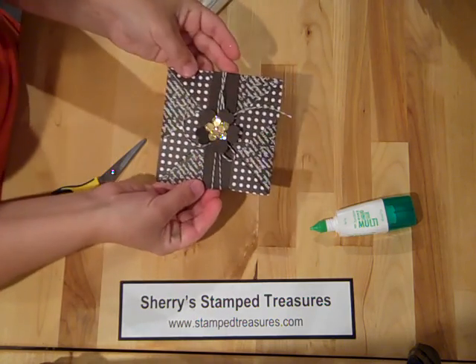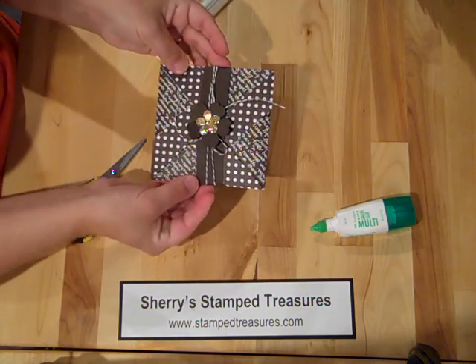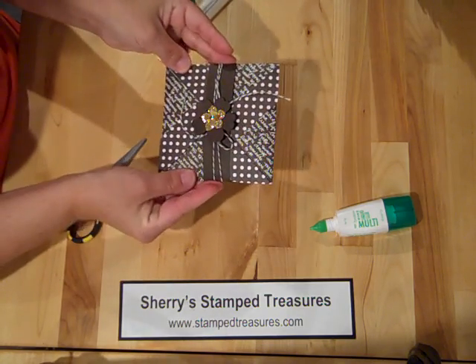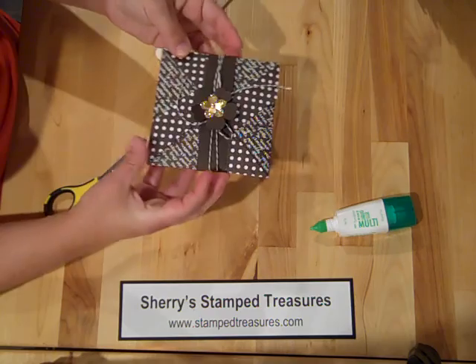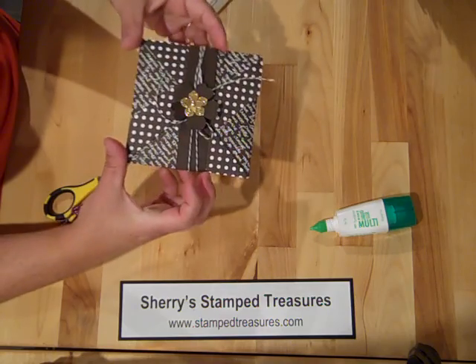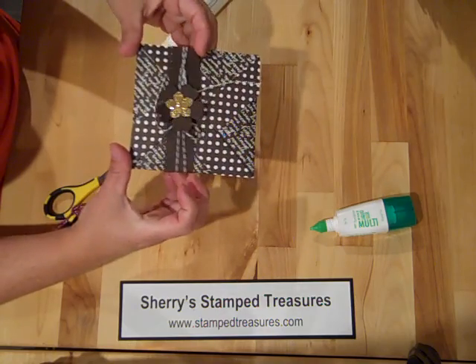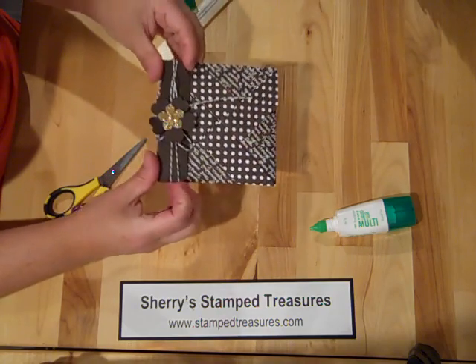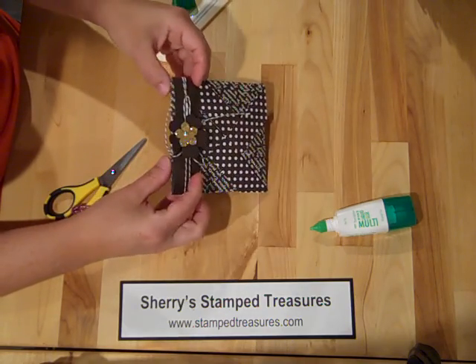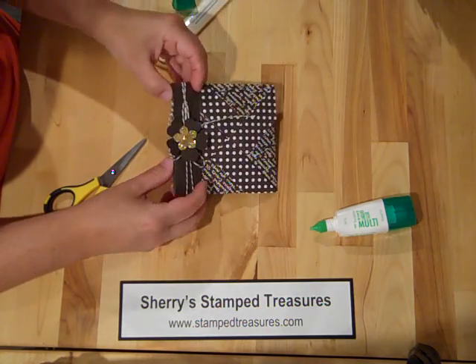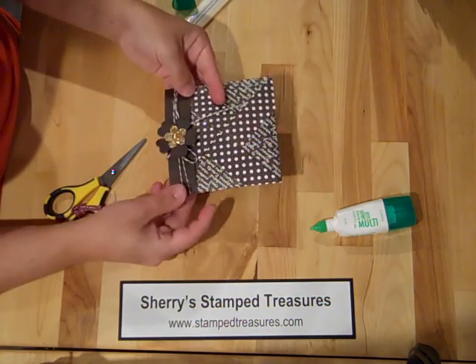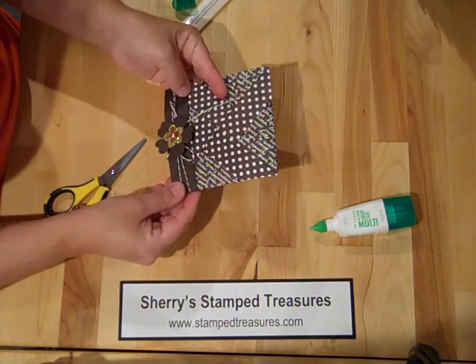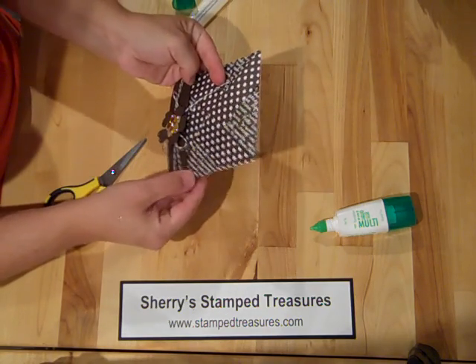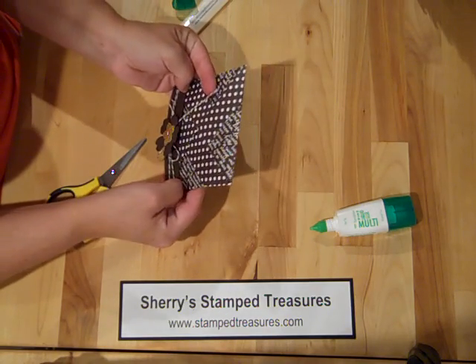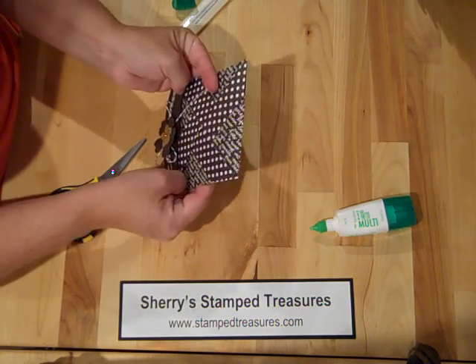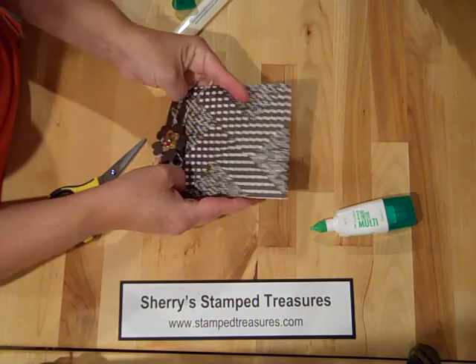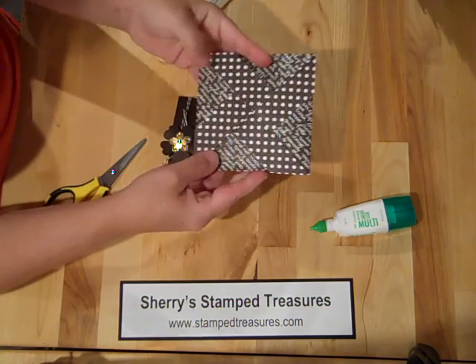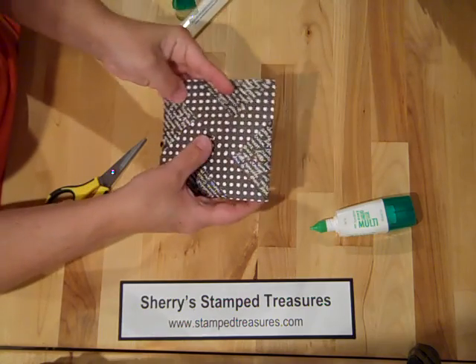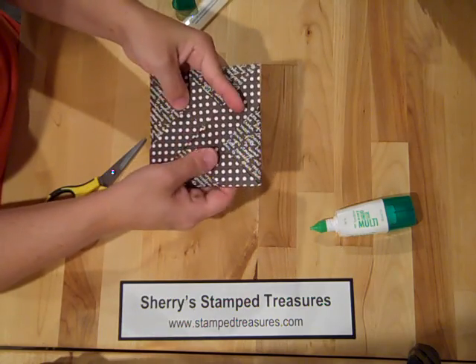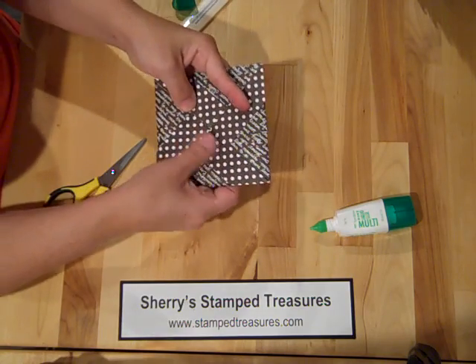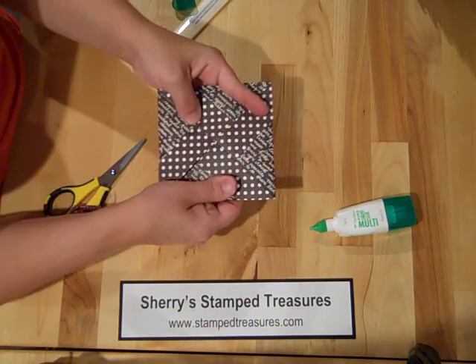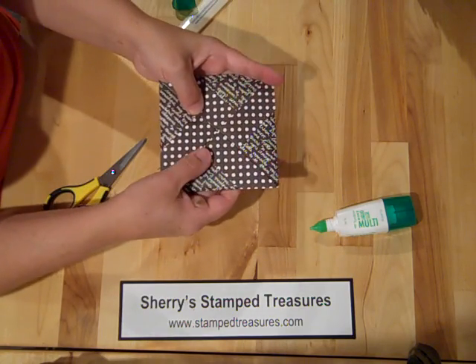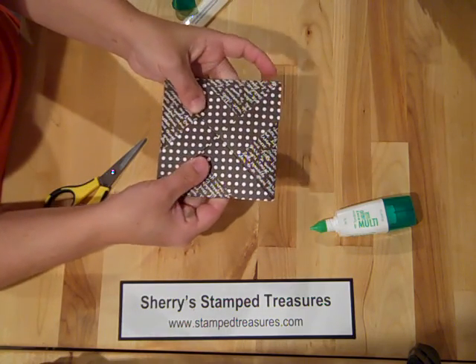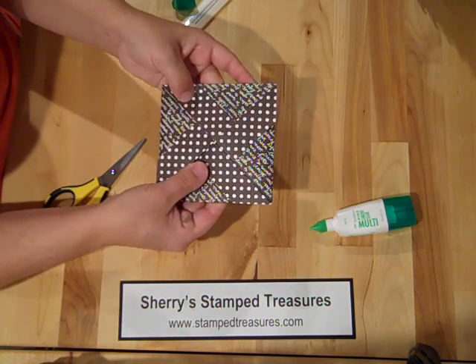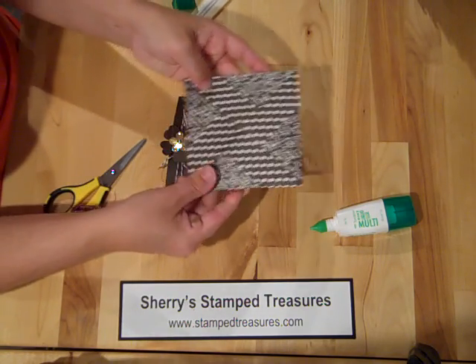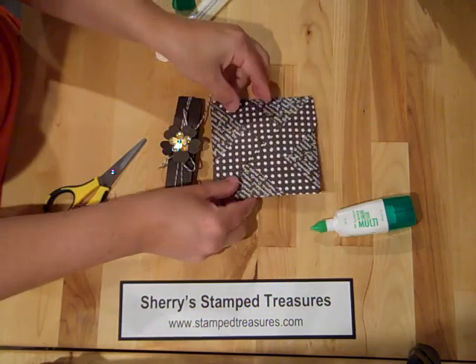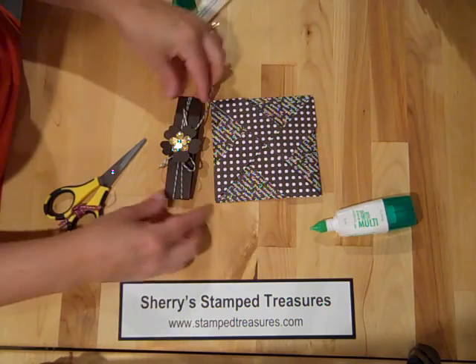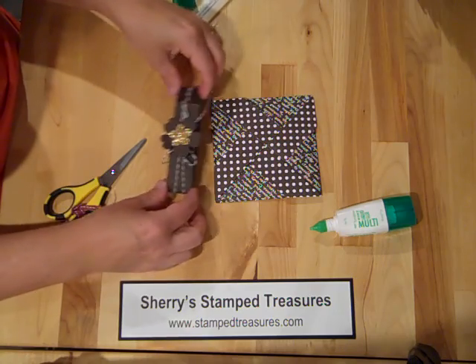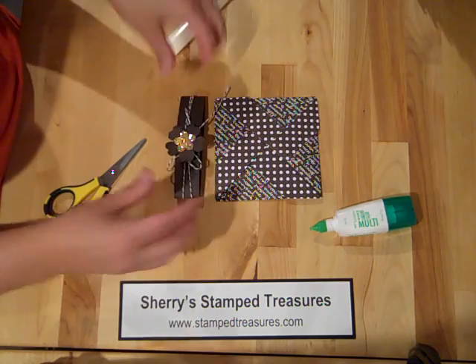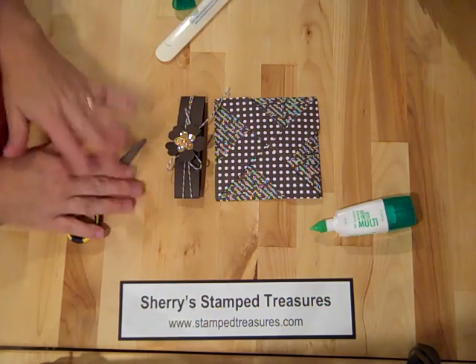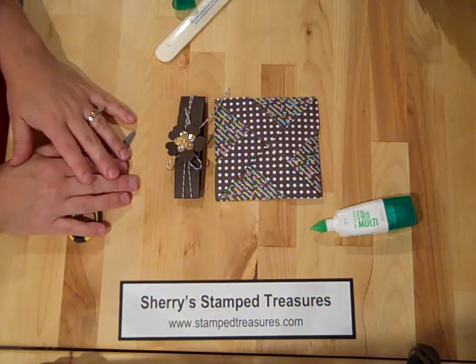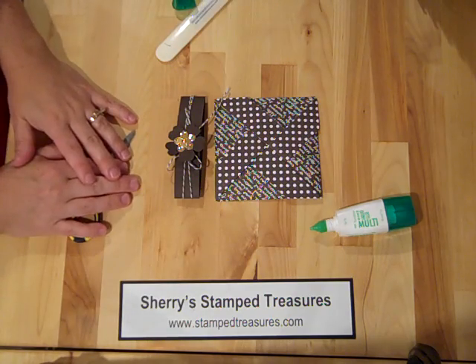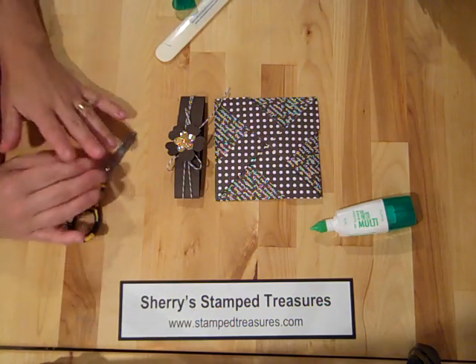This will just slide off, and then you can open it up. Super, super cute. It seems like it's a really technical fold, but really it isn't - it's very simple to do. So I hope you'll give it a try. Thanks for watching.